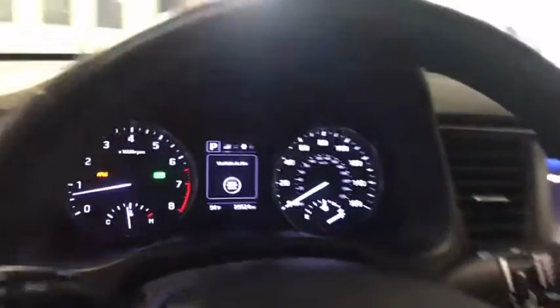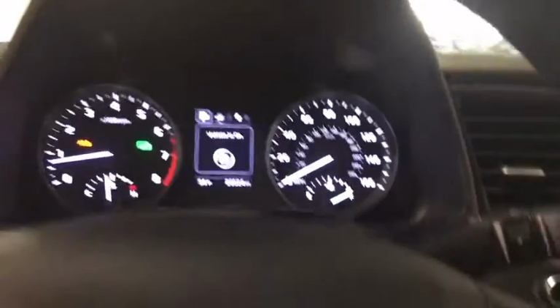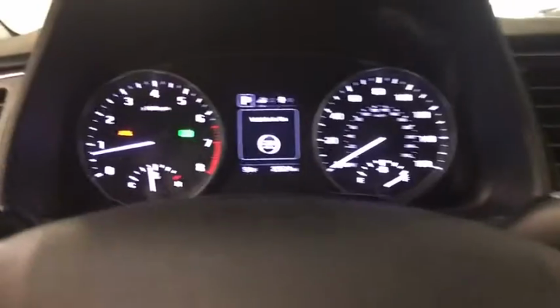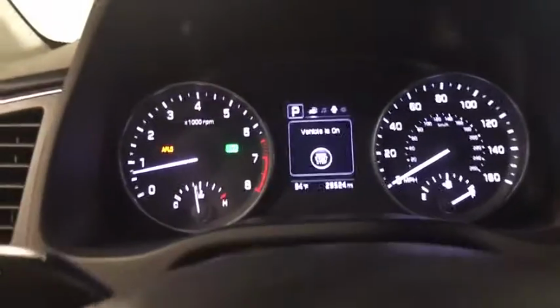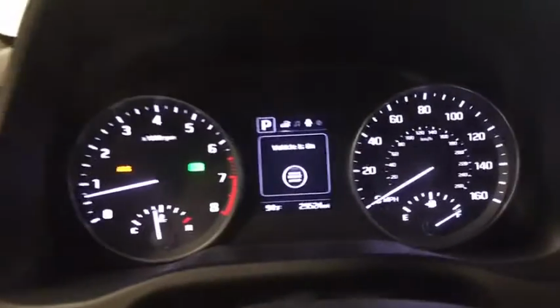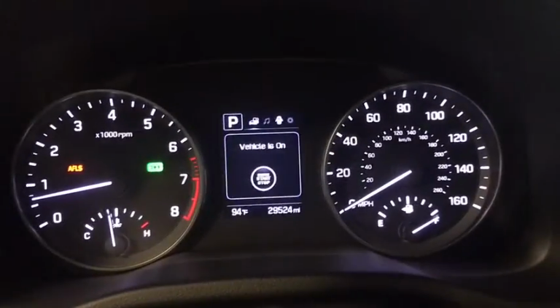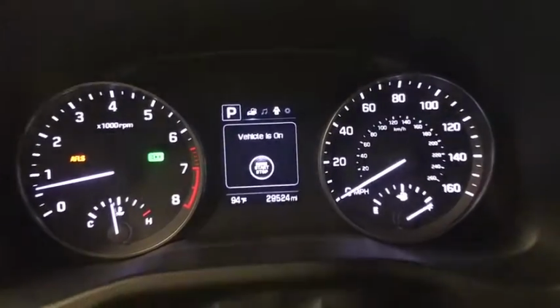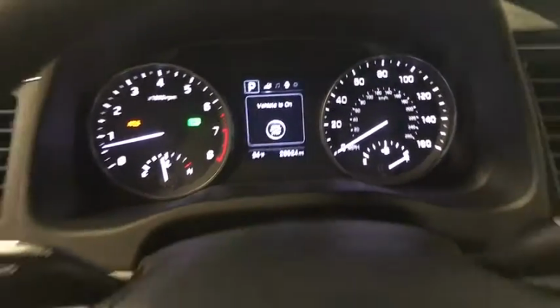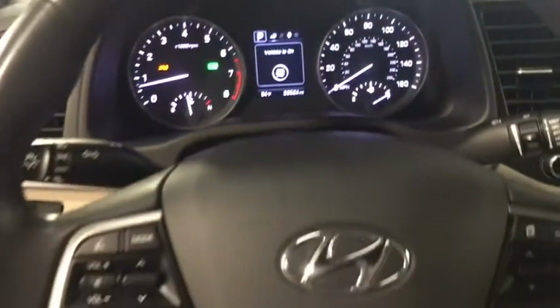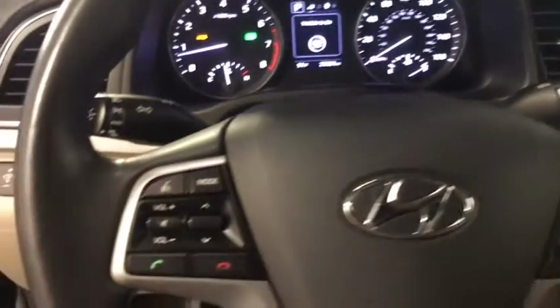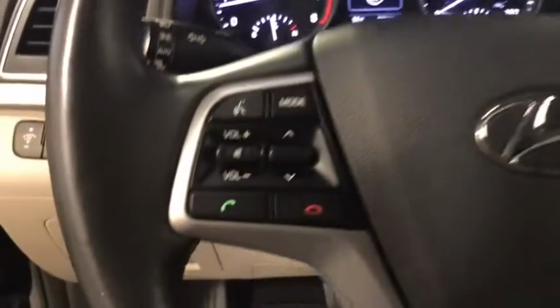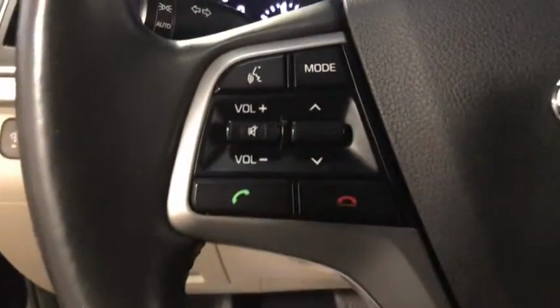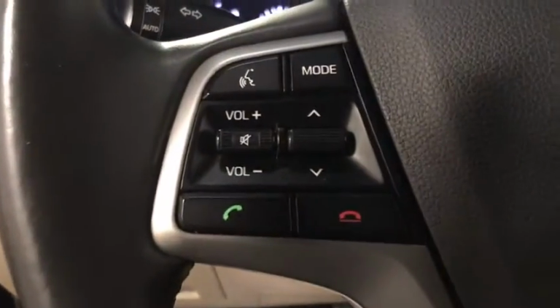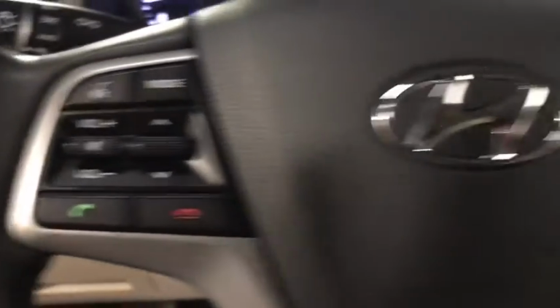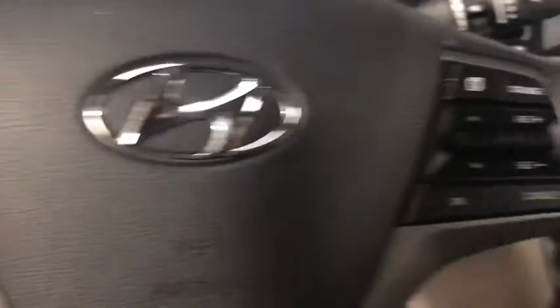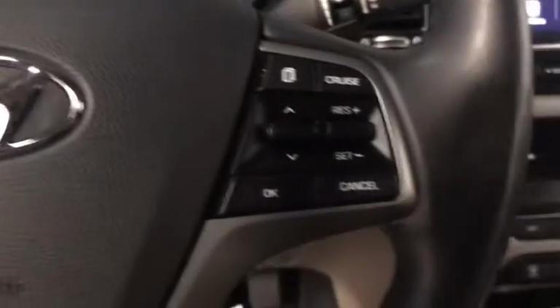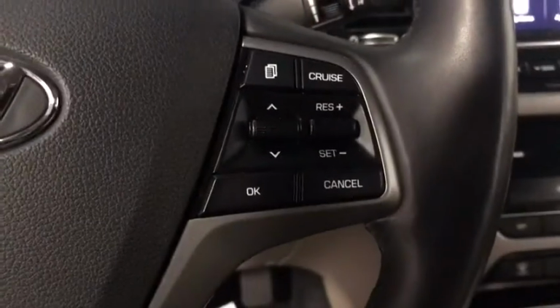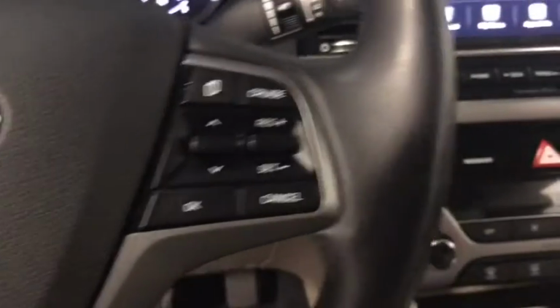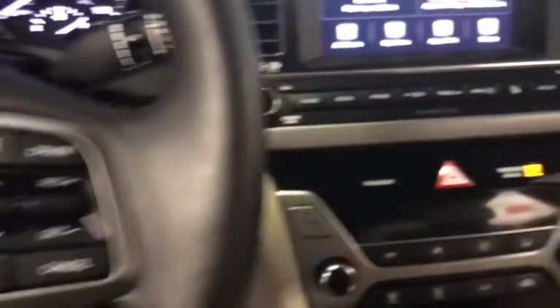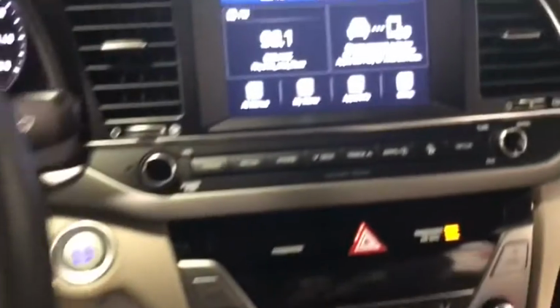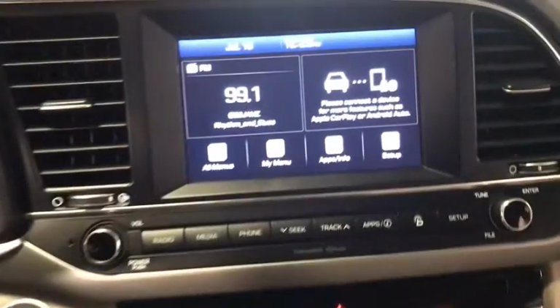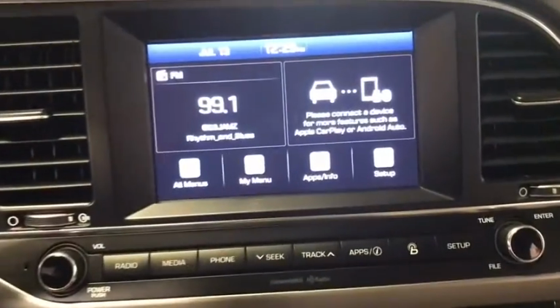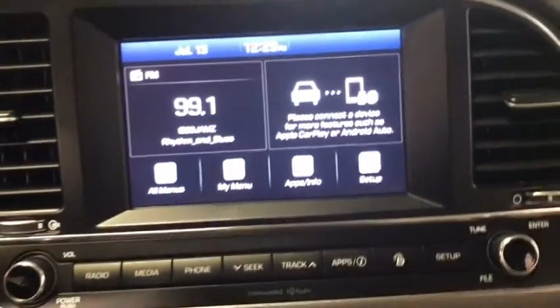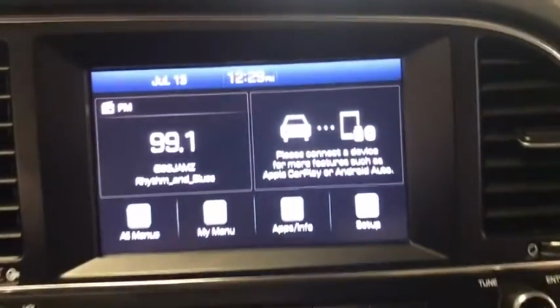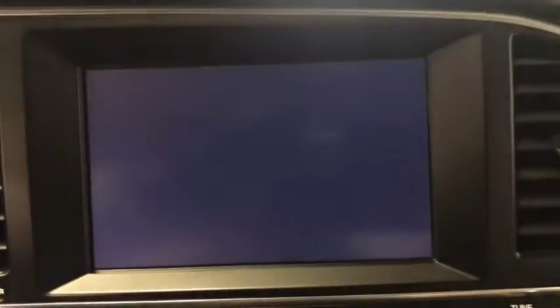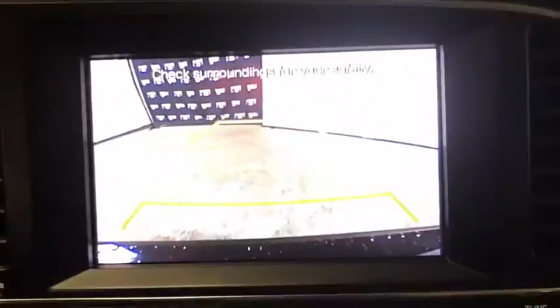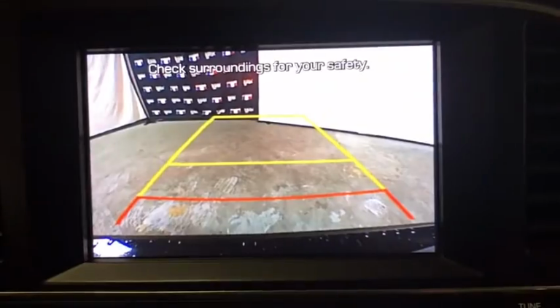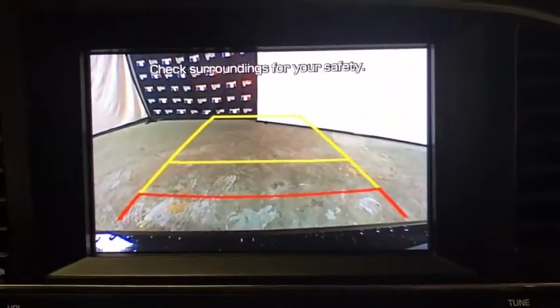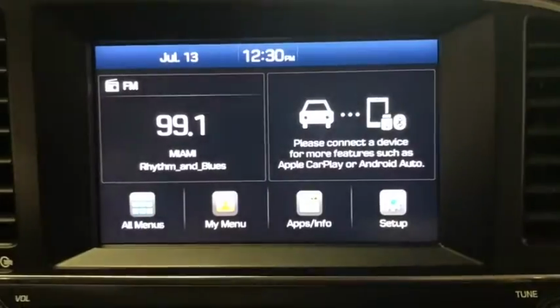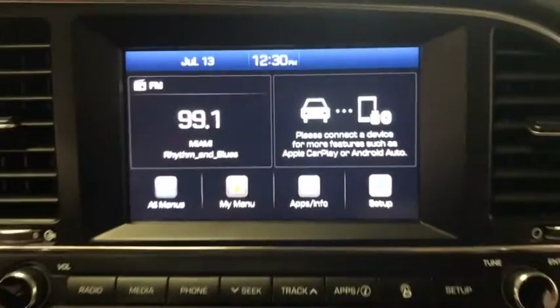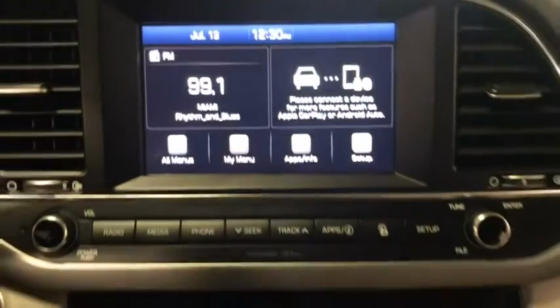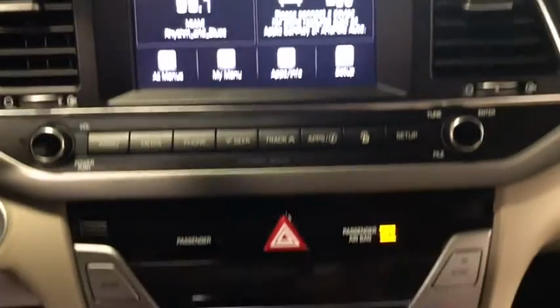This vehicle has less than 30,000 miles. Here are some of this vehicle's great options: traction control, dual airbags, alloy wheels, power steering, four-wheel disc brakes, electronic stability control, power windows.